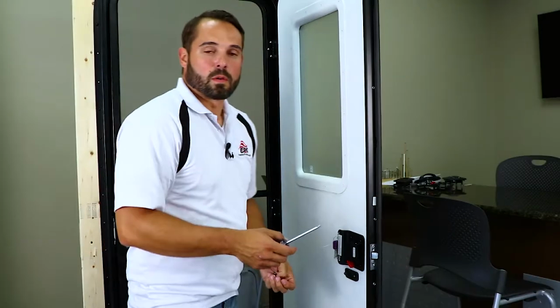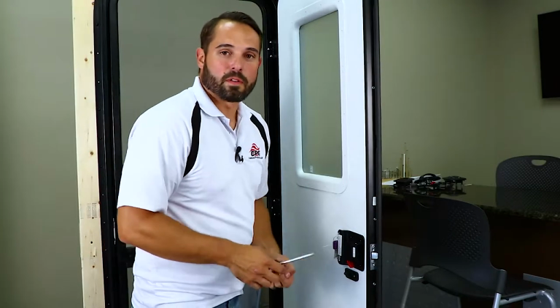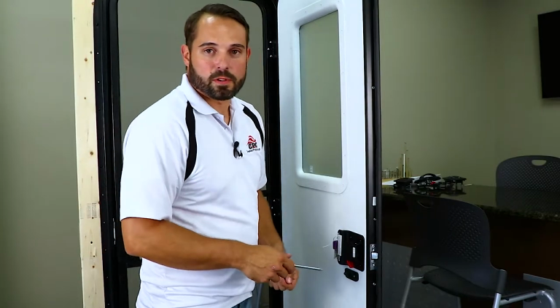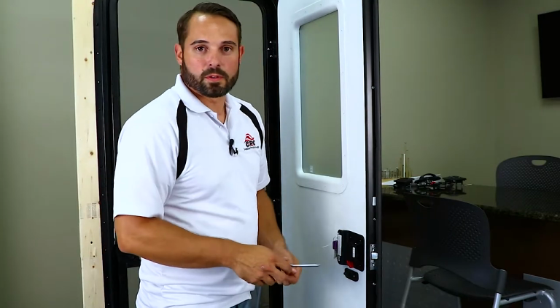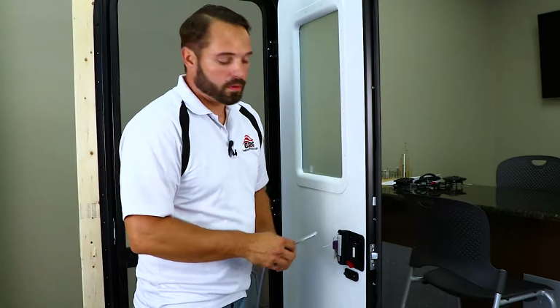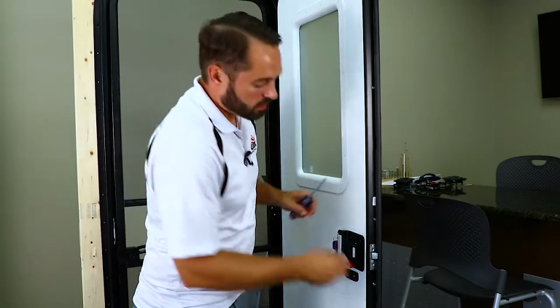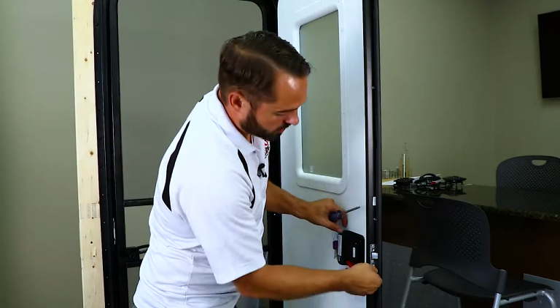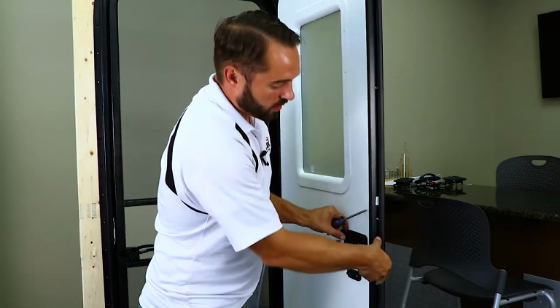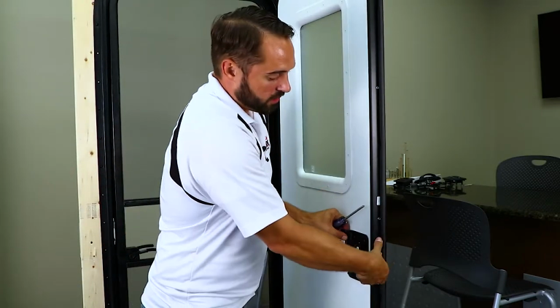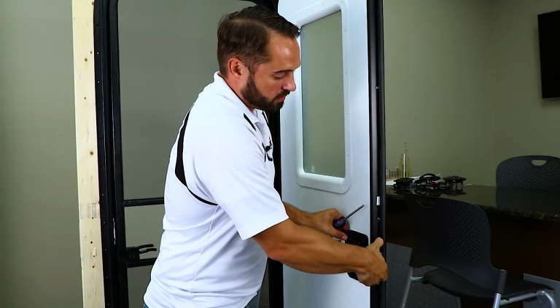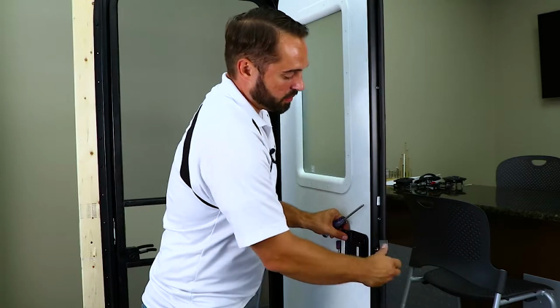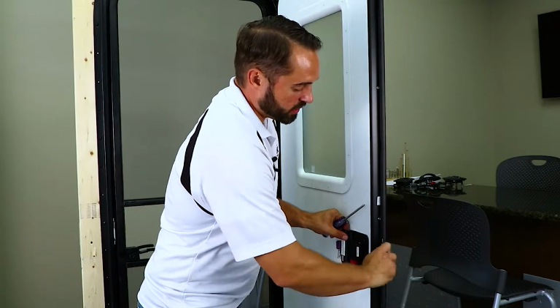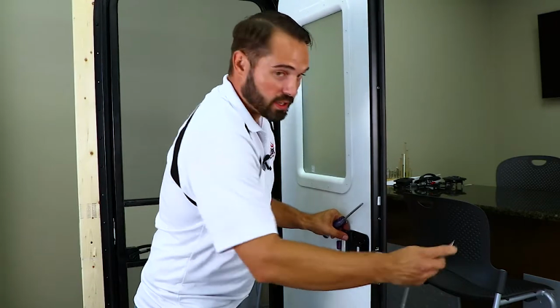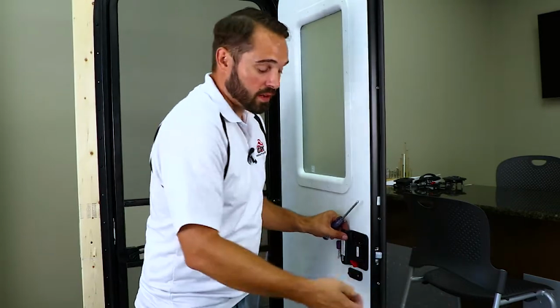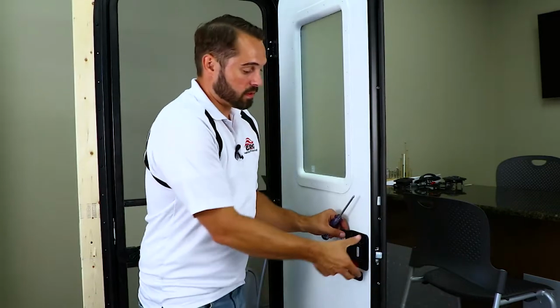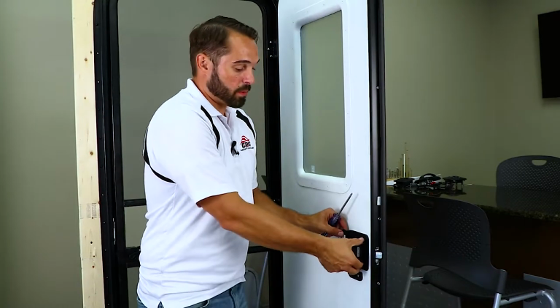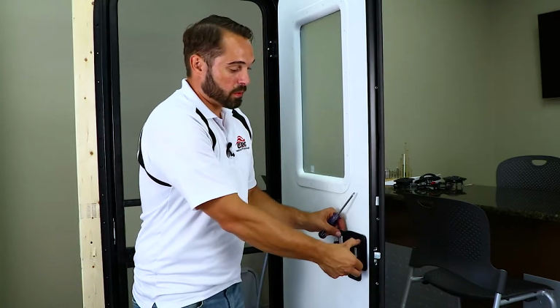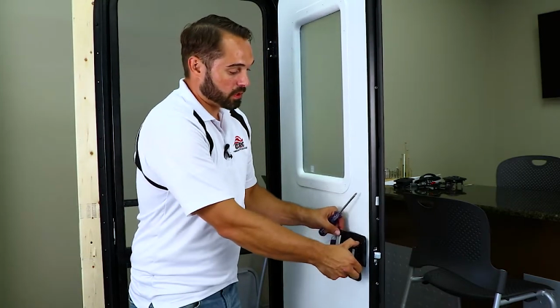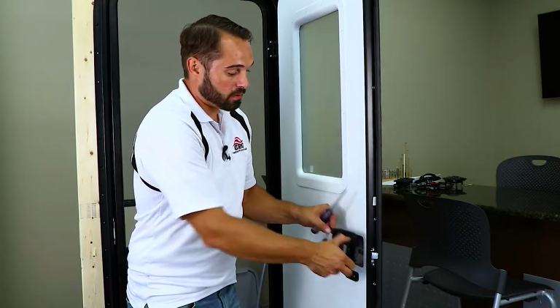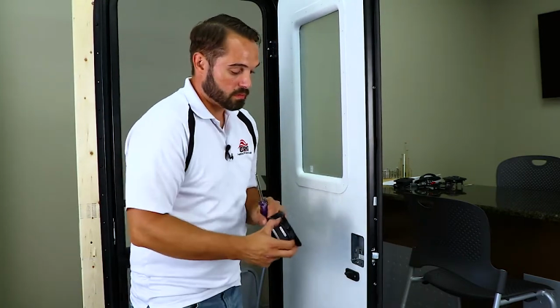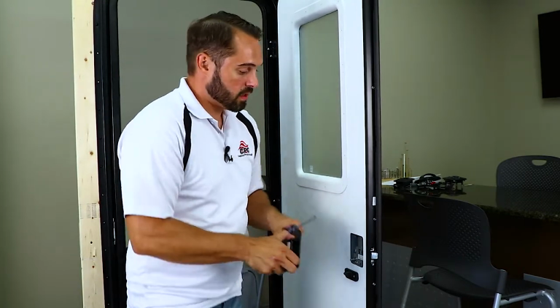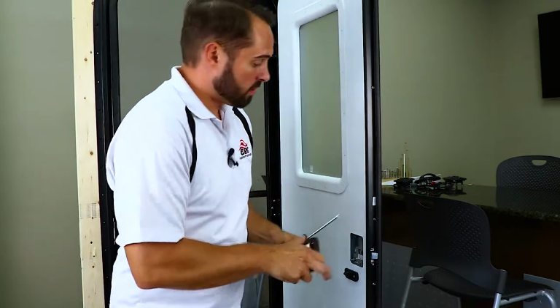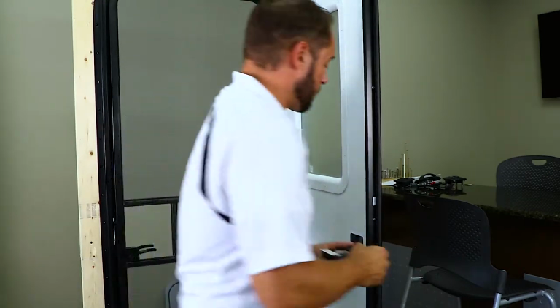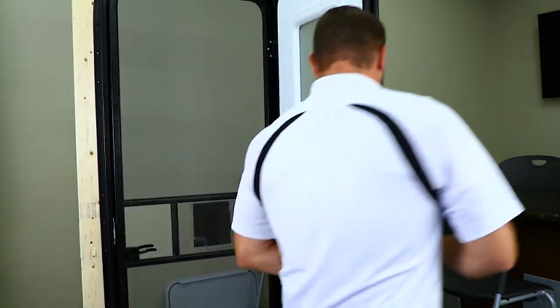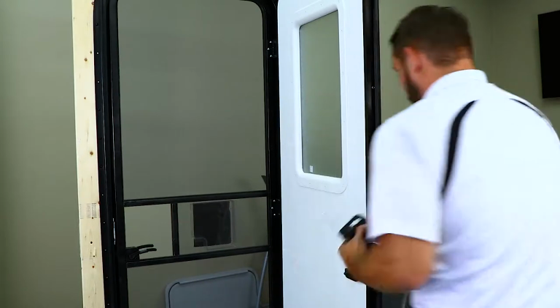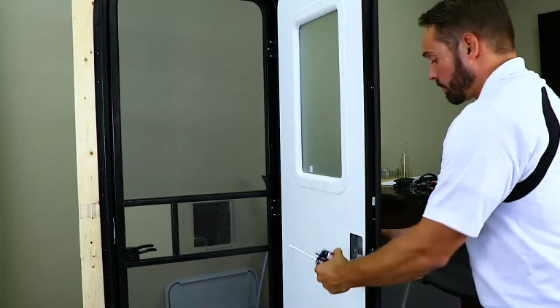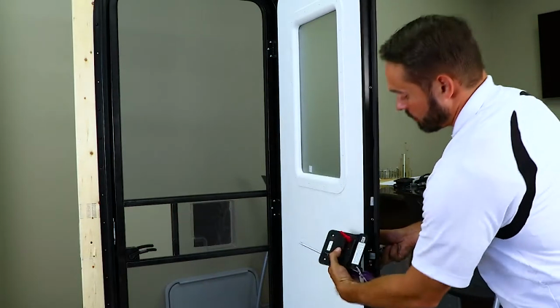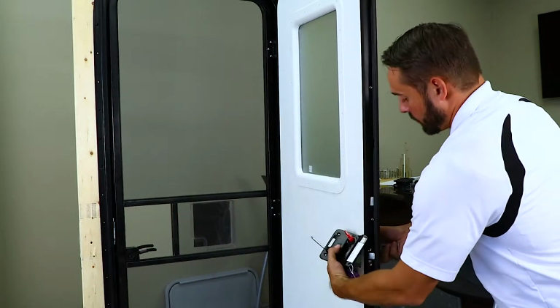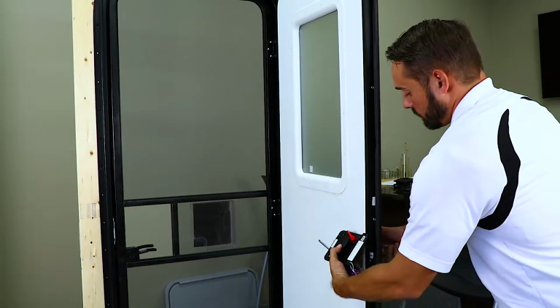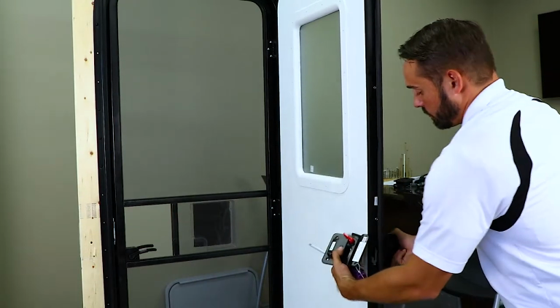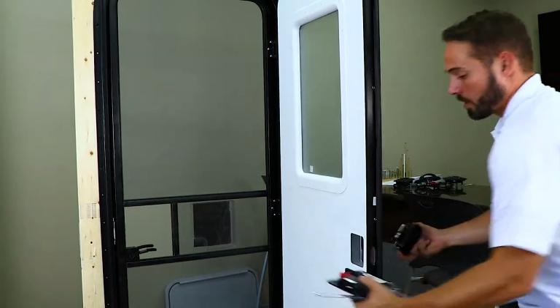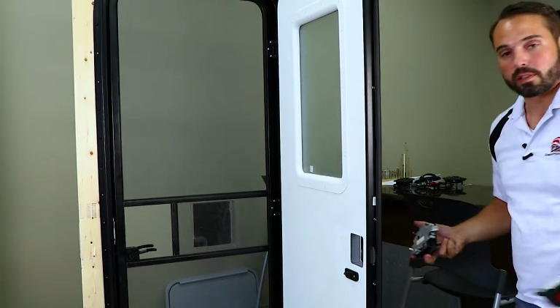Once you have all the screws removed, the door edge cover simply pulls out just like that. The back plate will pull straight out, and then the face plate will pull out just the same.